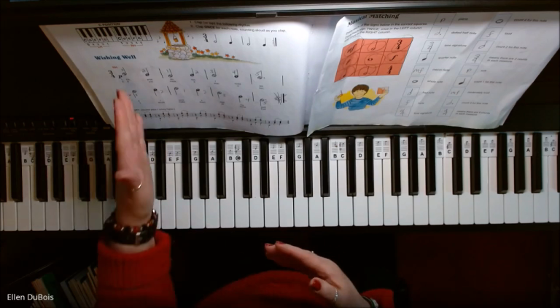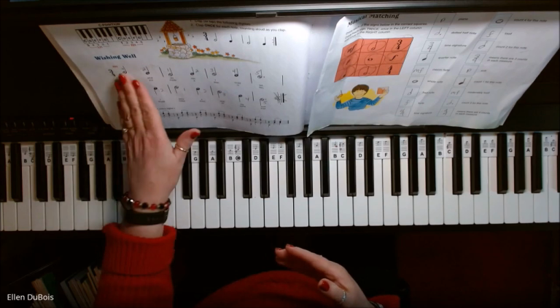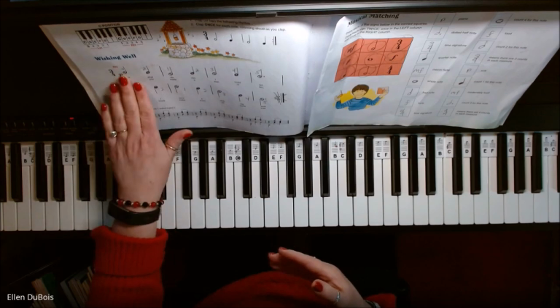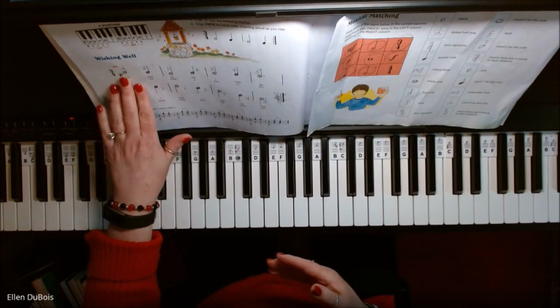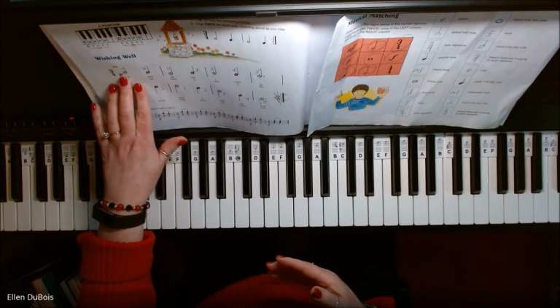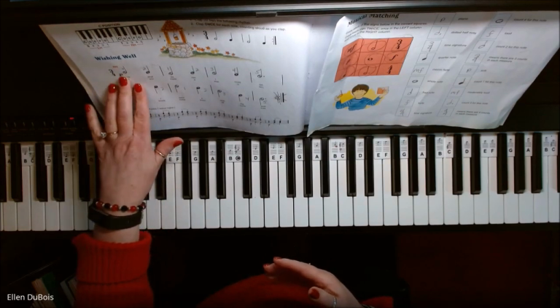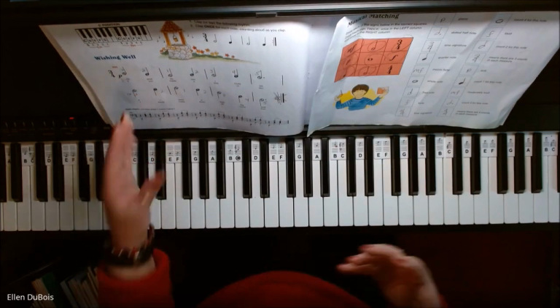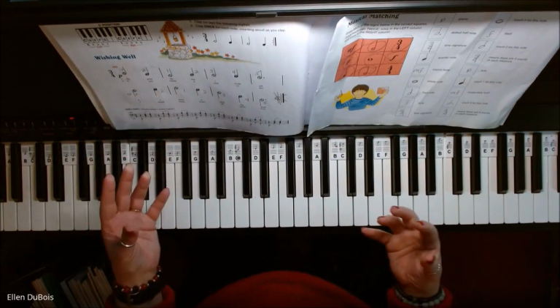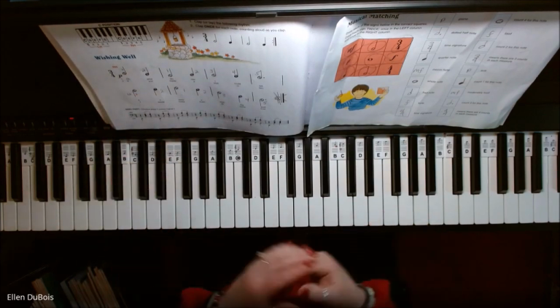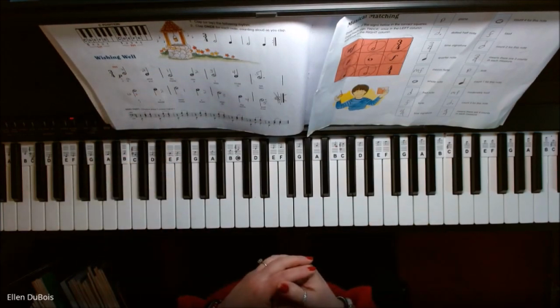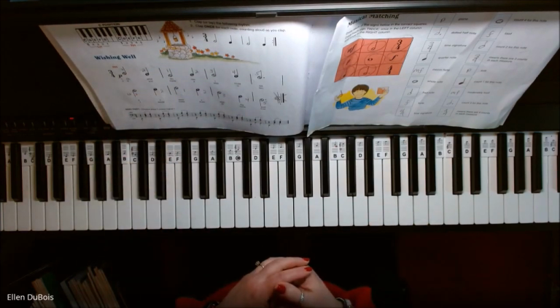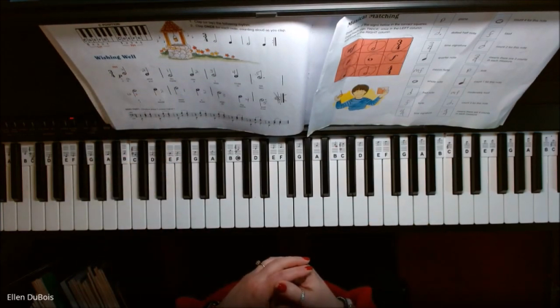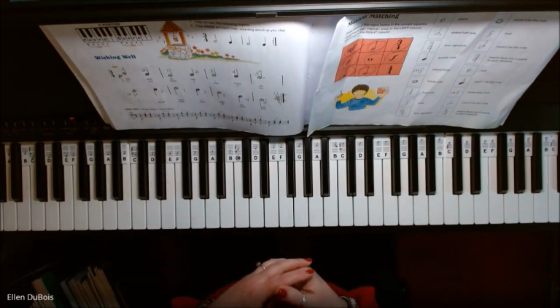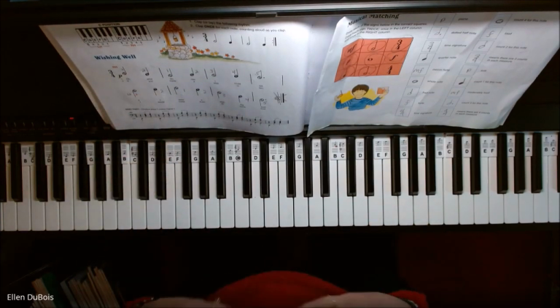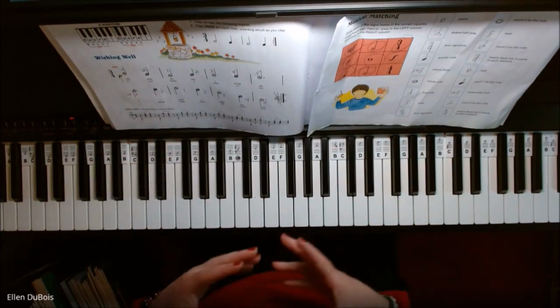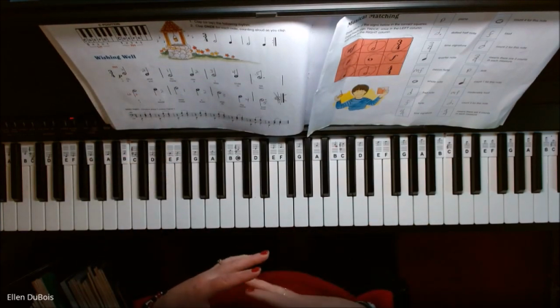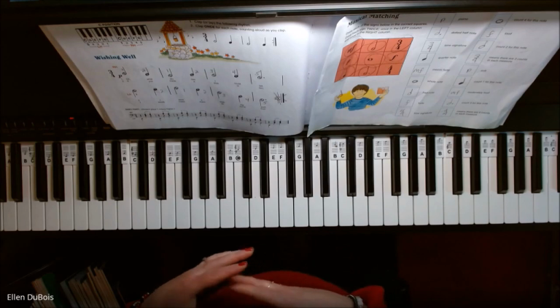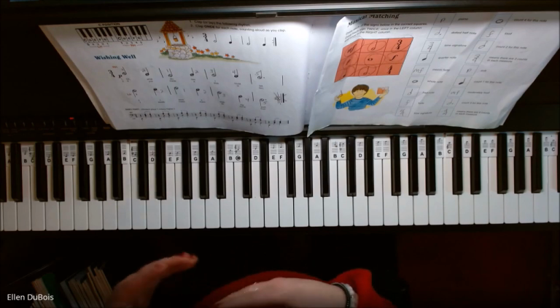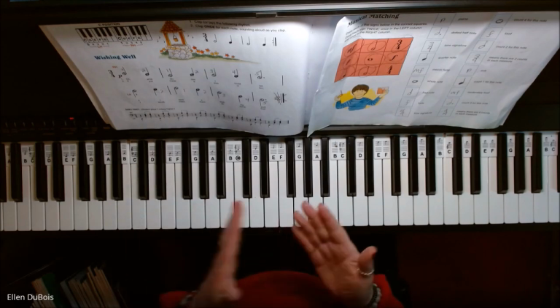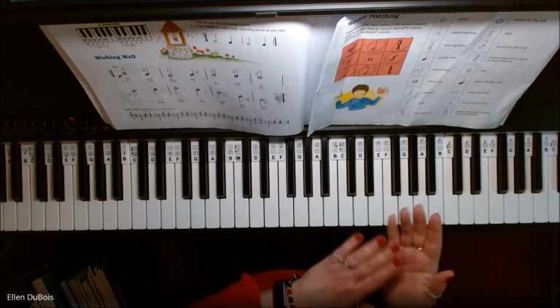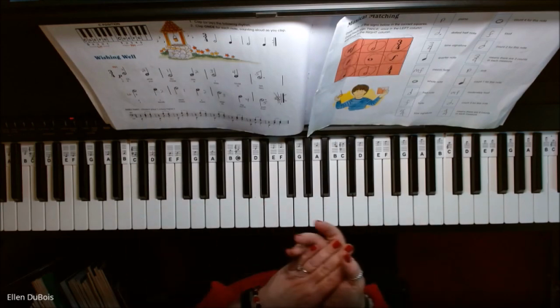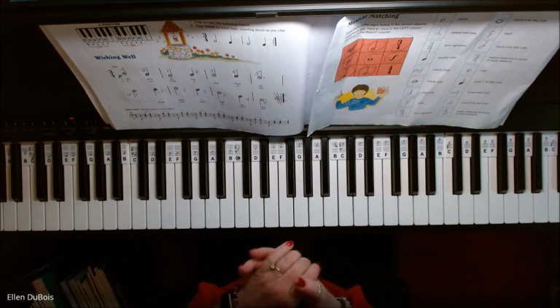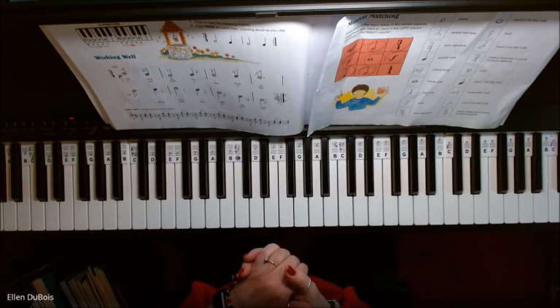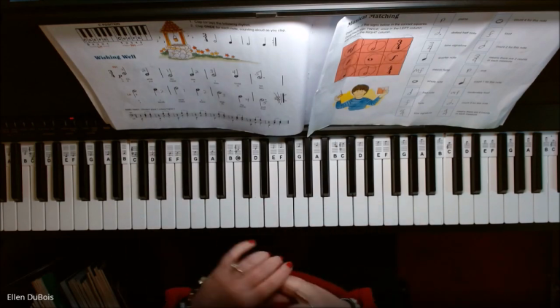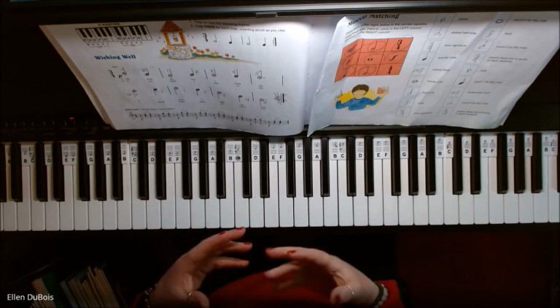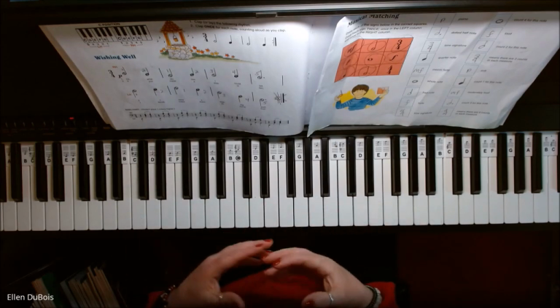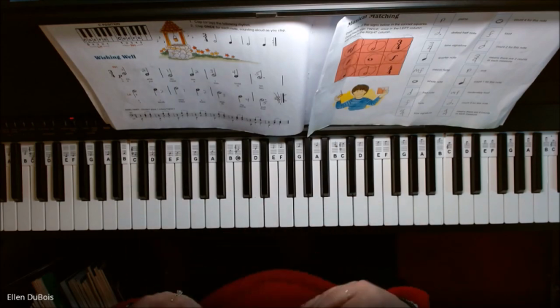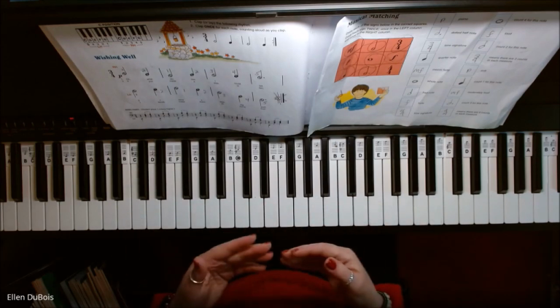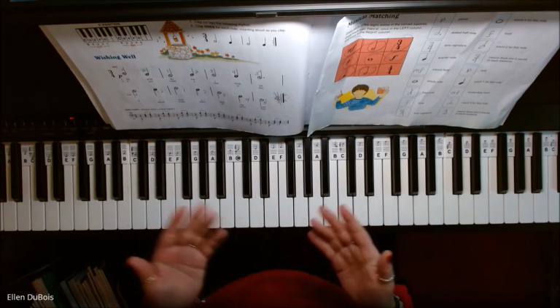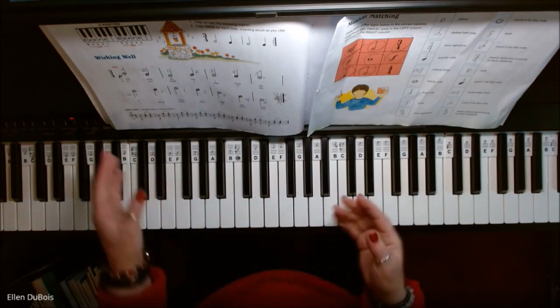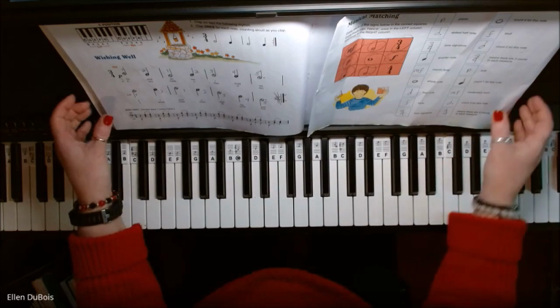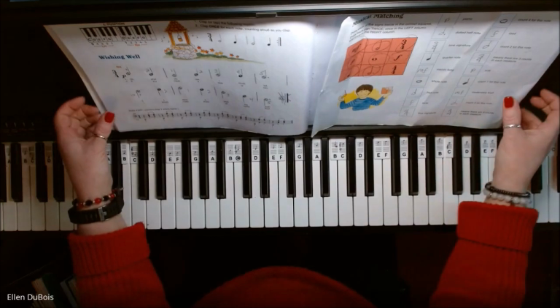Dynamics are also being used in the book. This song is written with a P at the beginning — piano, meaning soft. Students who are playing this should make it nice and soft and flowing, but make sure they are counting three beats per measure.